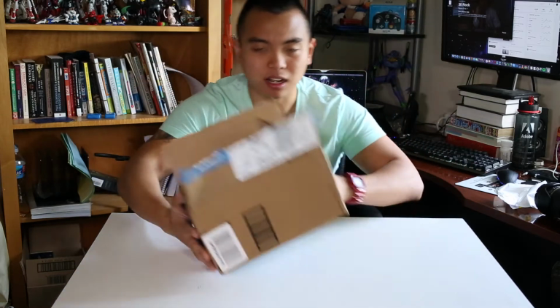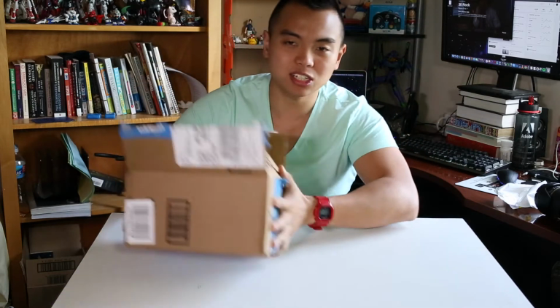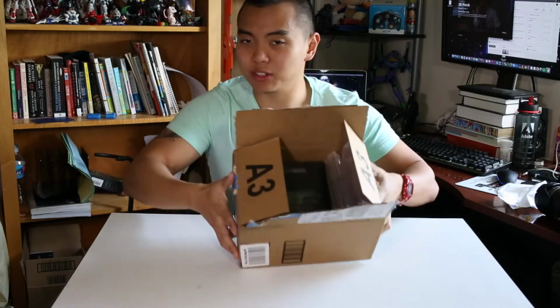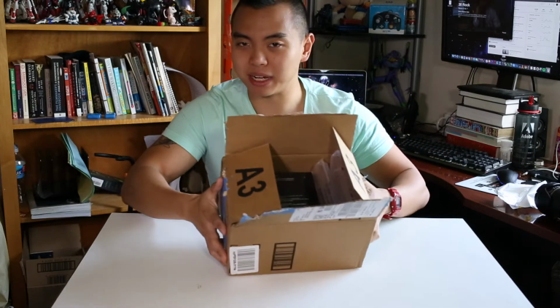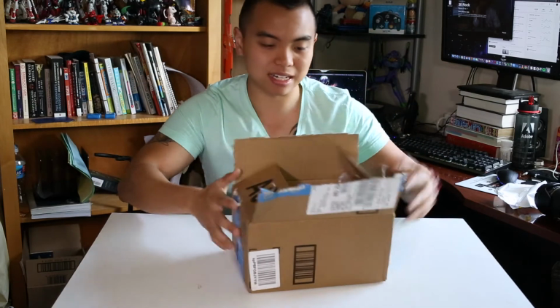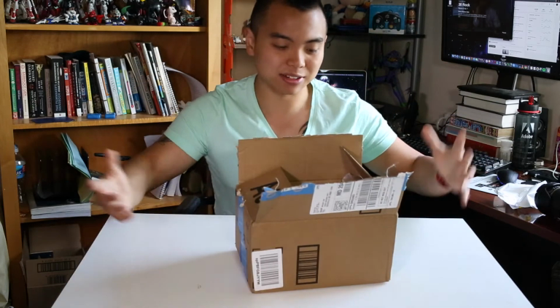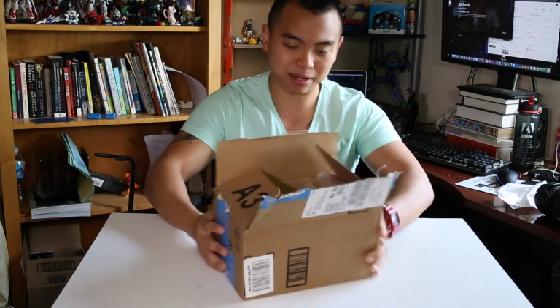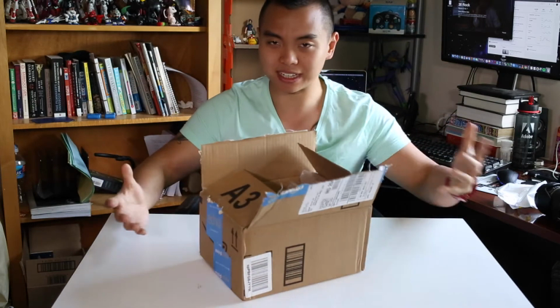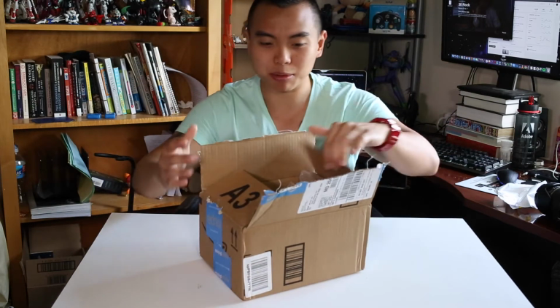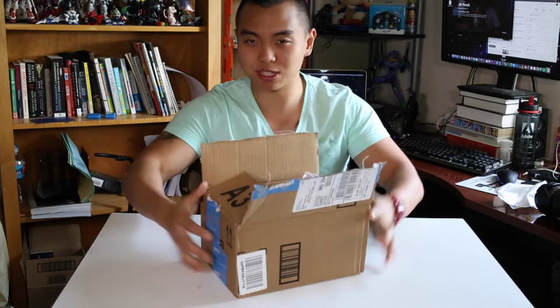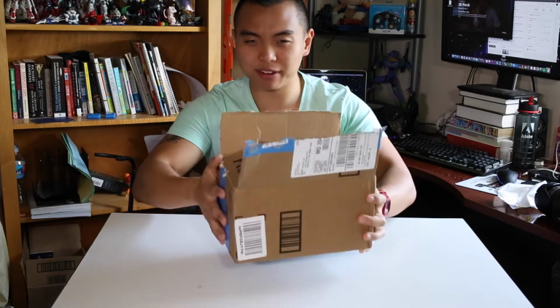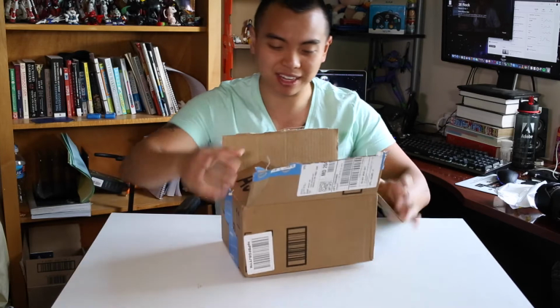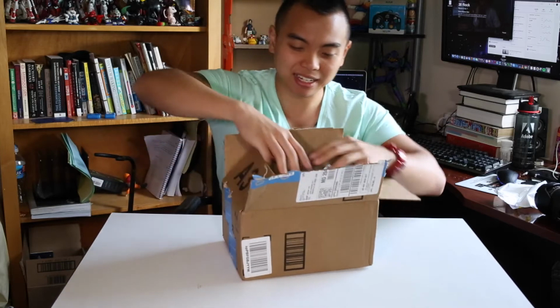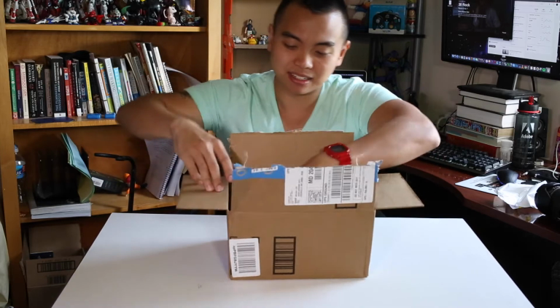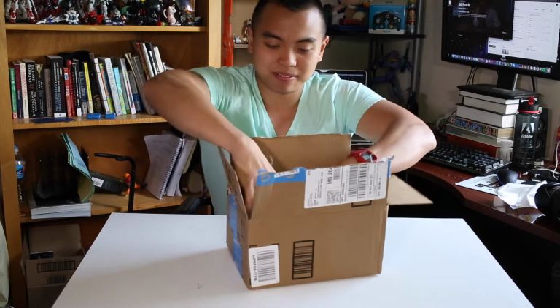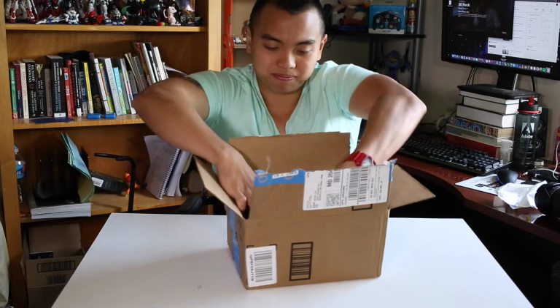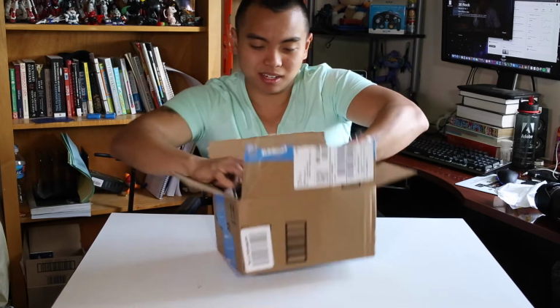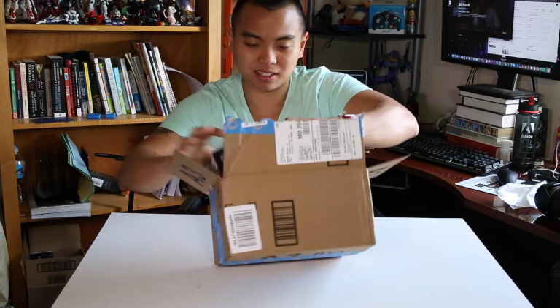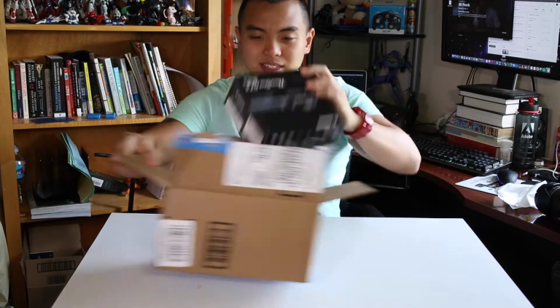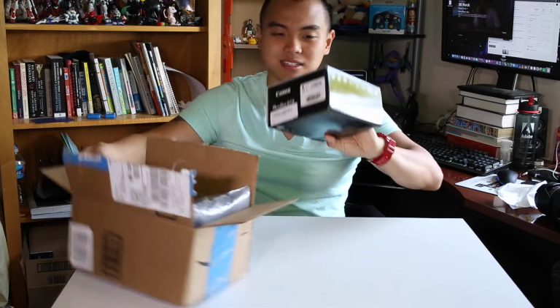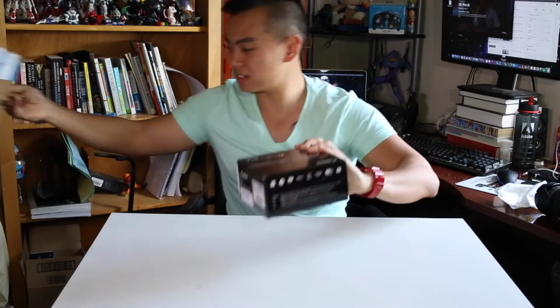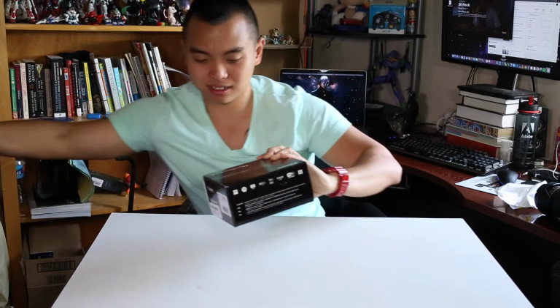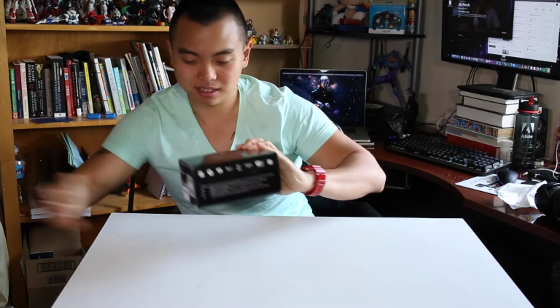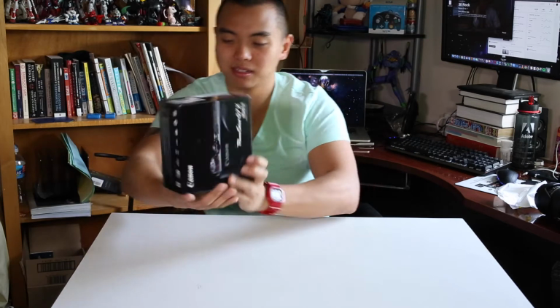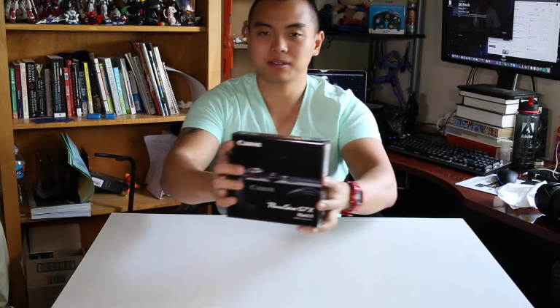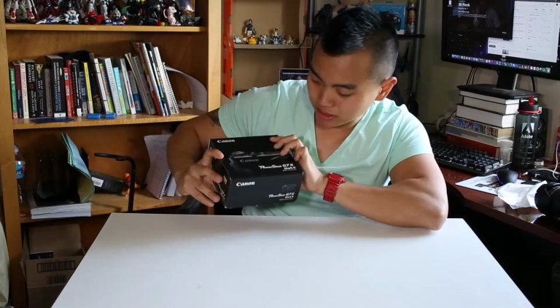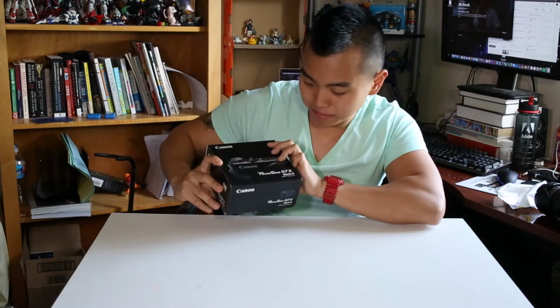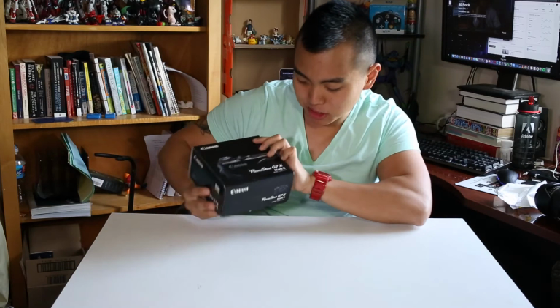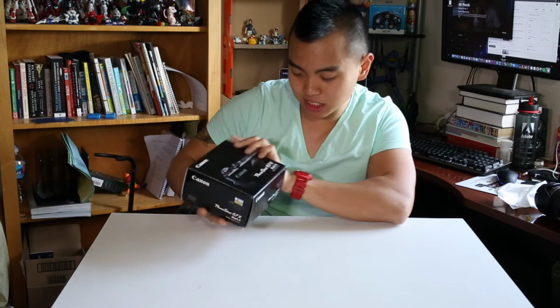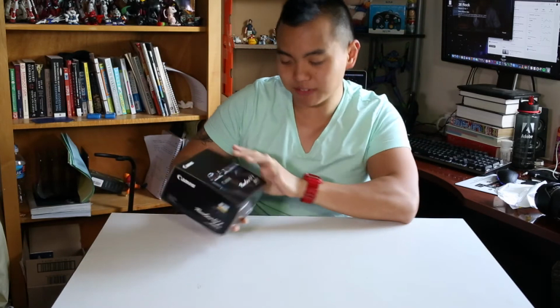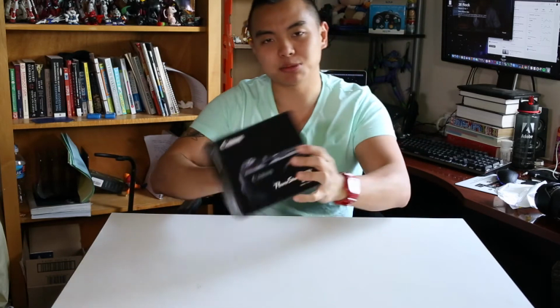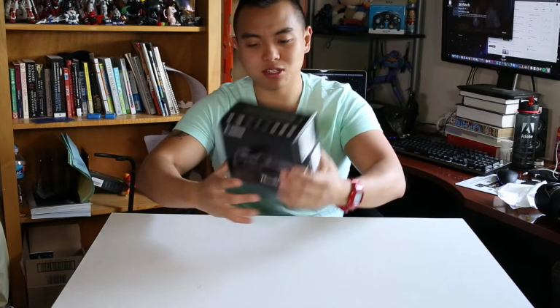Honestly, just holding the box I can tell that I'm gonna like this camera because it's very, very light. Here it is — Canon PowerShot G7 X Mark II.